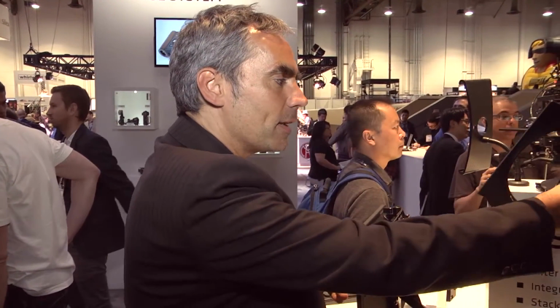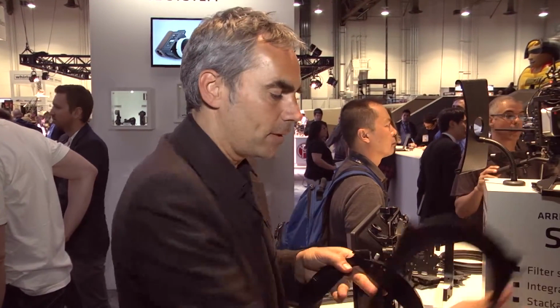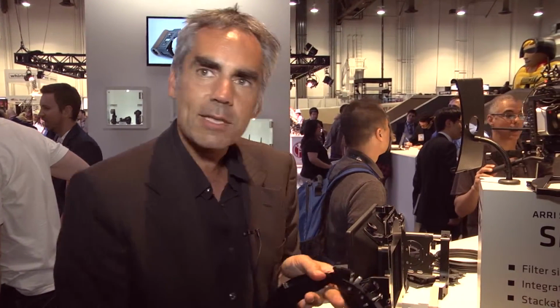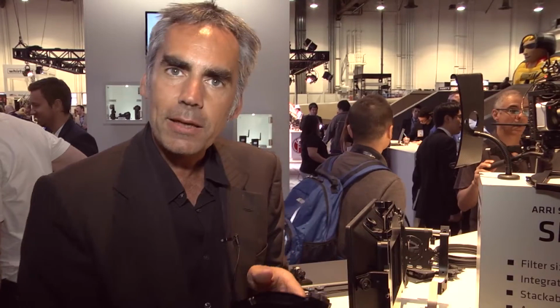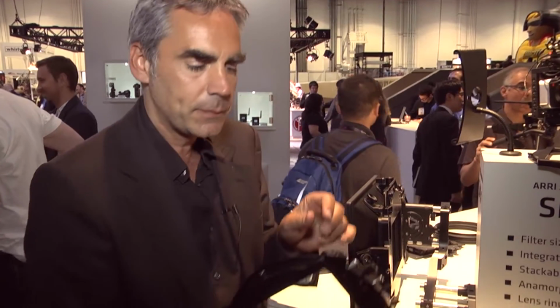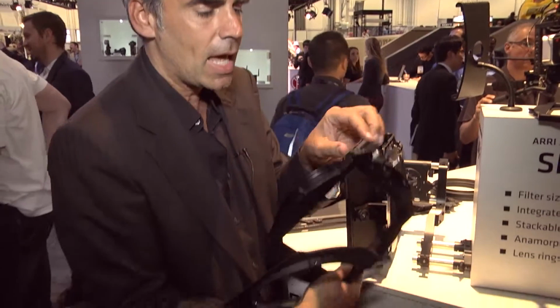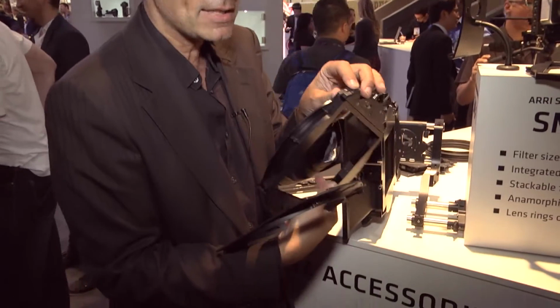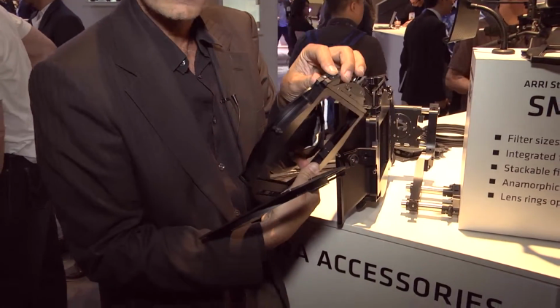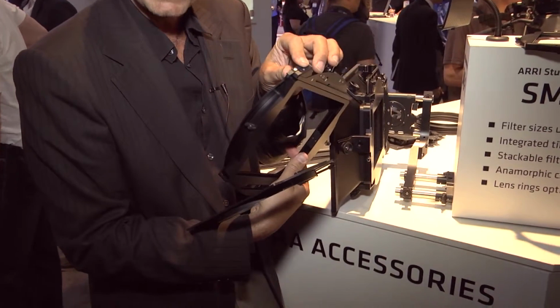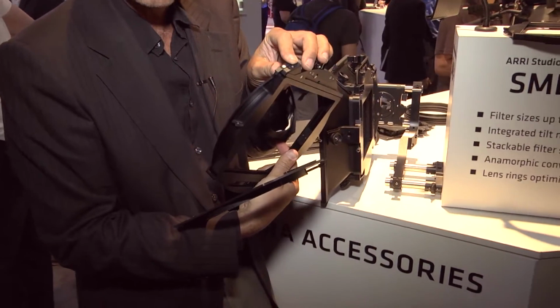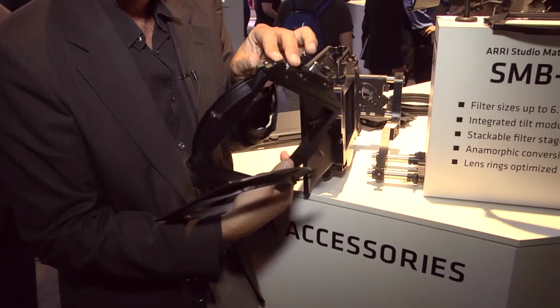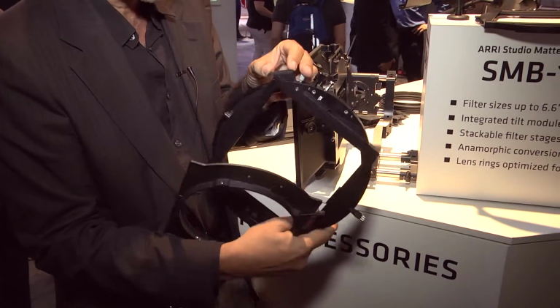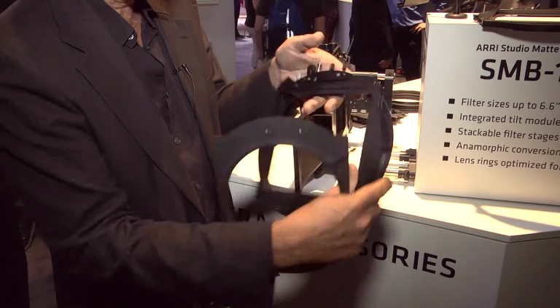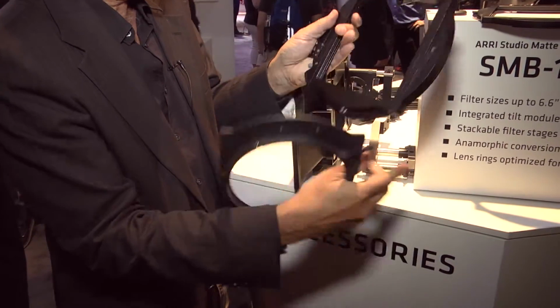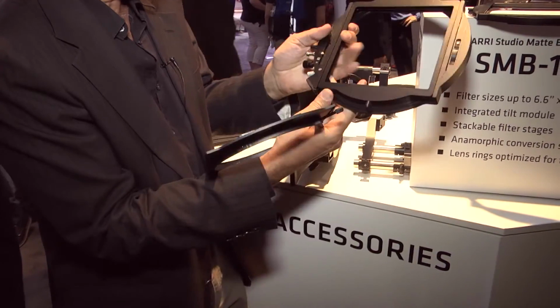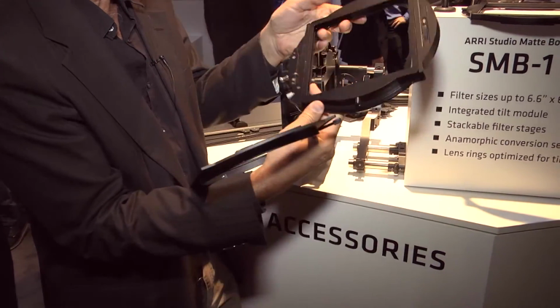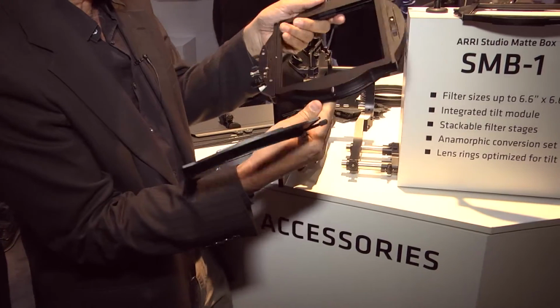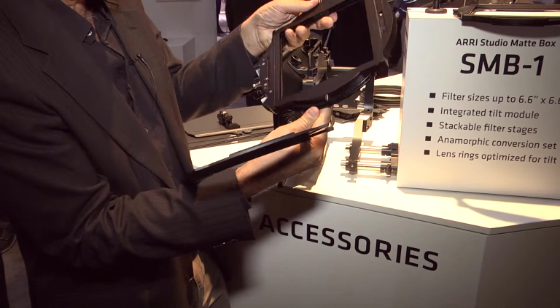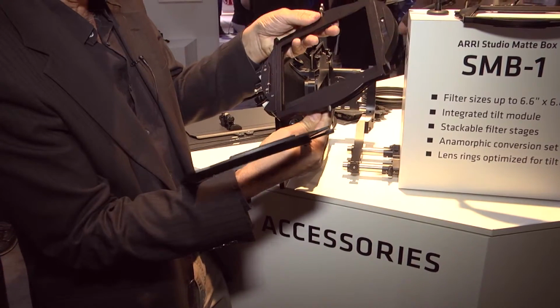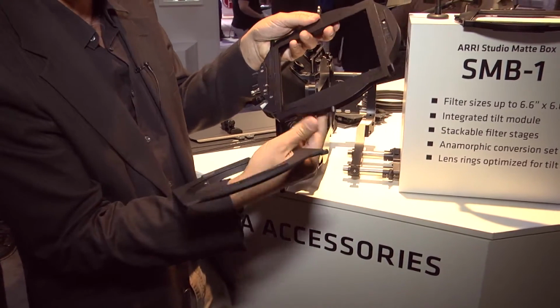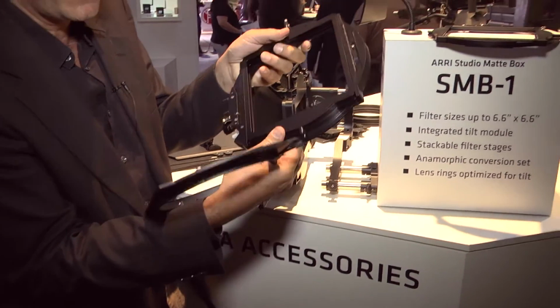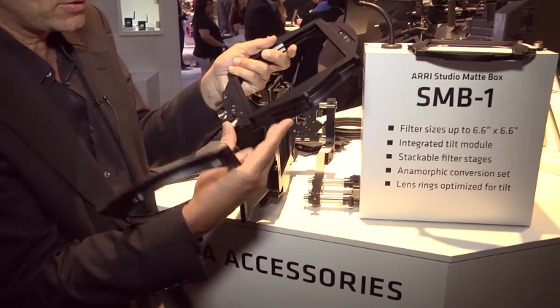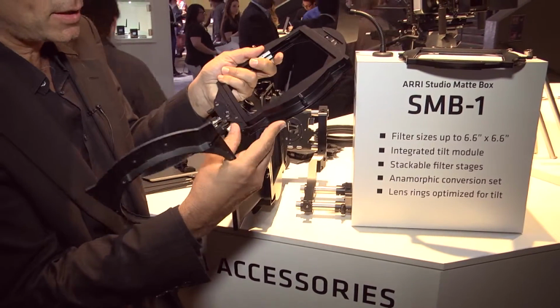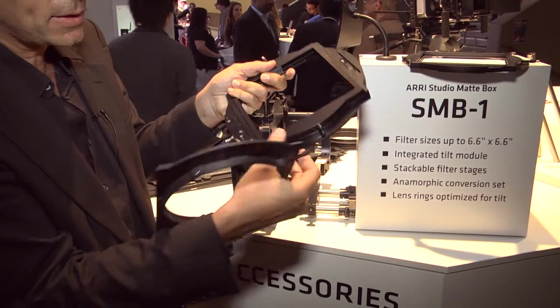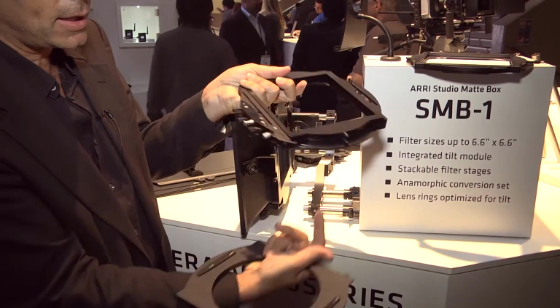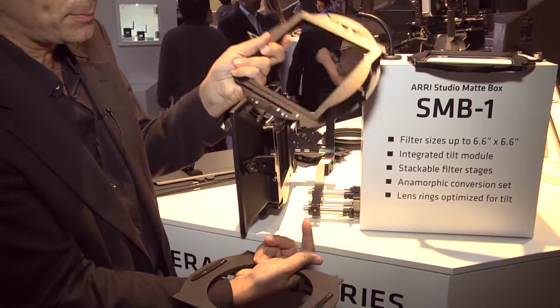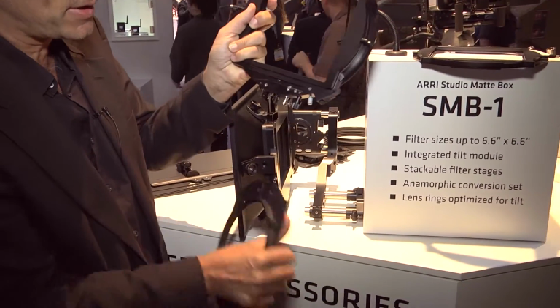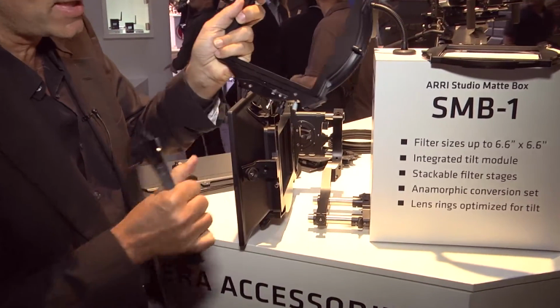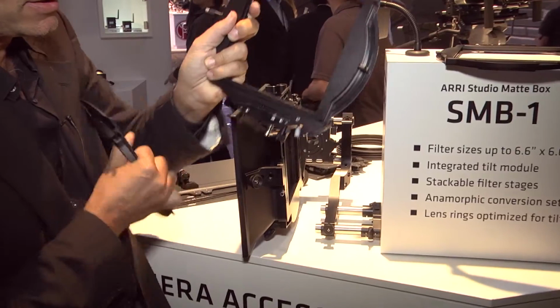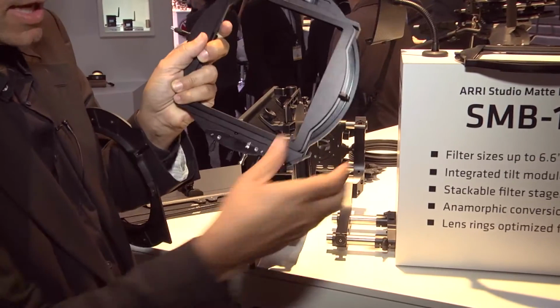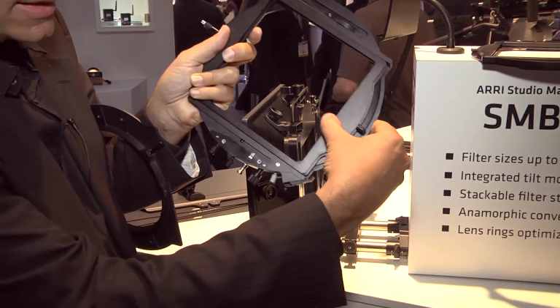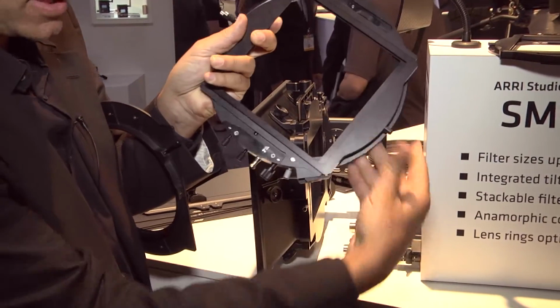Every filter tray has its own tray catcher. So now if you're afraid that filters can fall through, you just close it here with the tray catcher and then it's locked down.